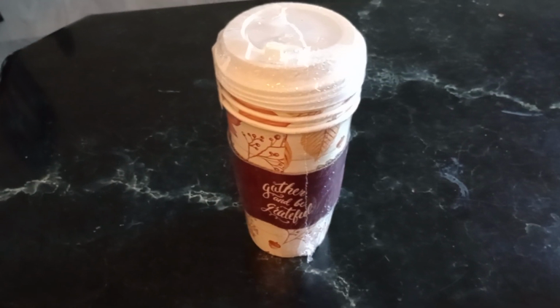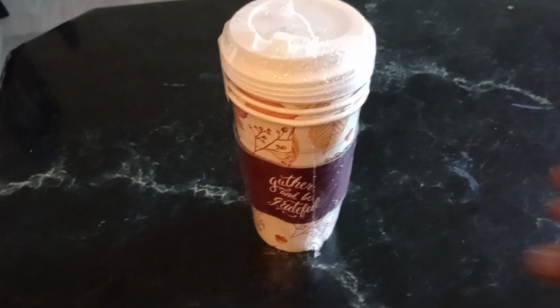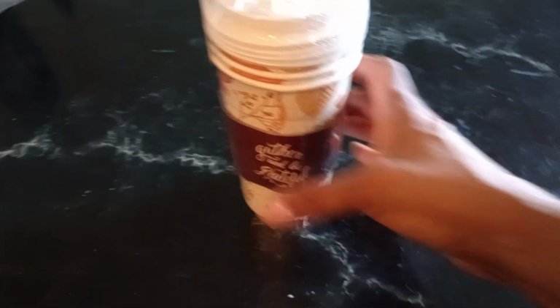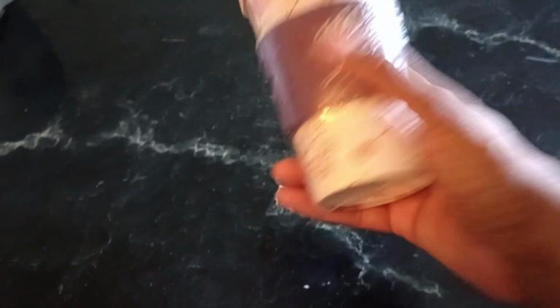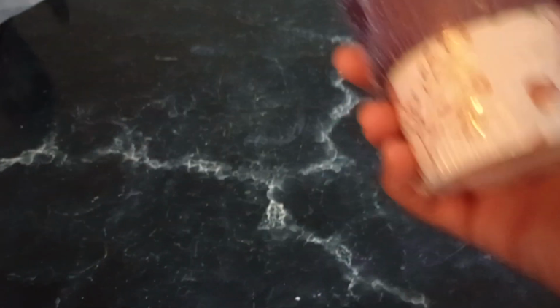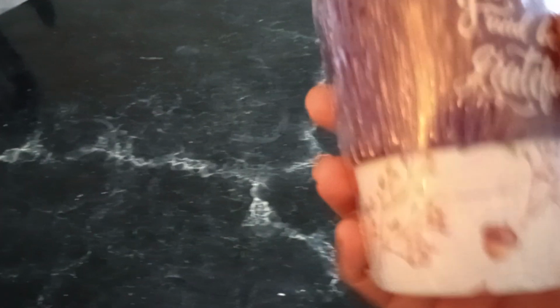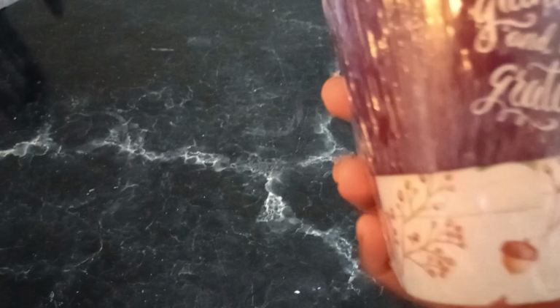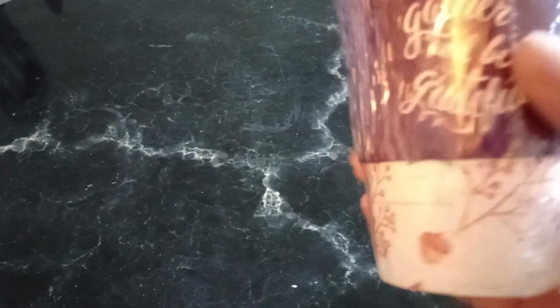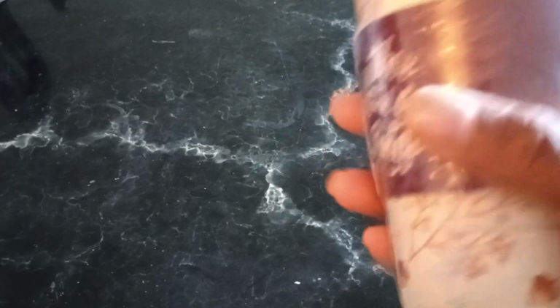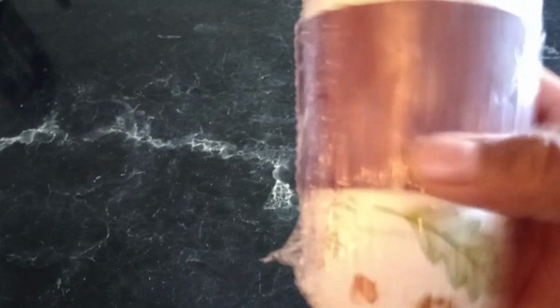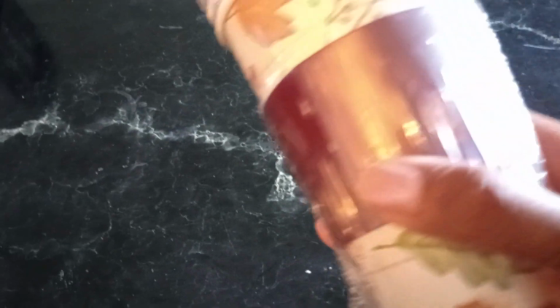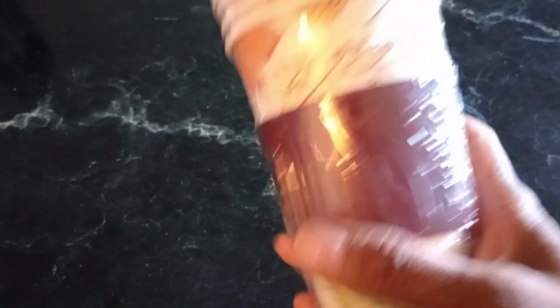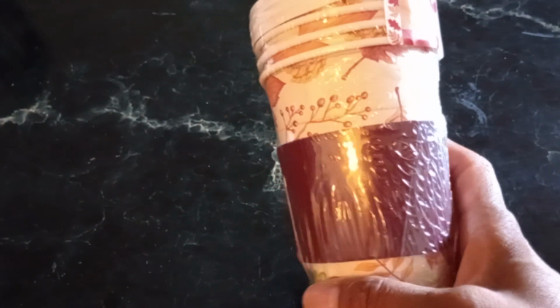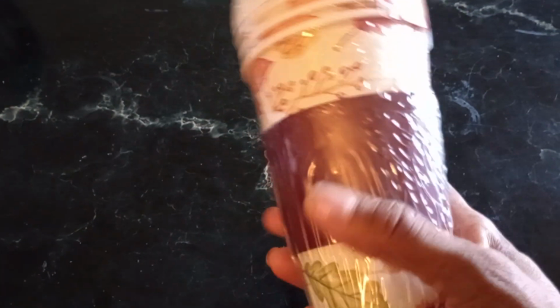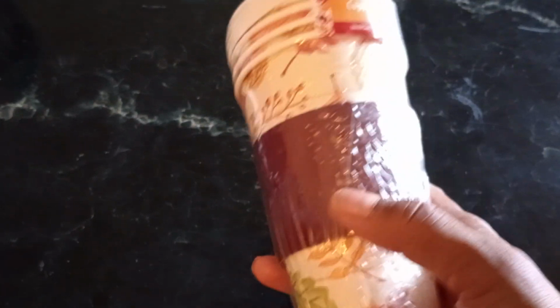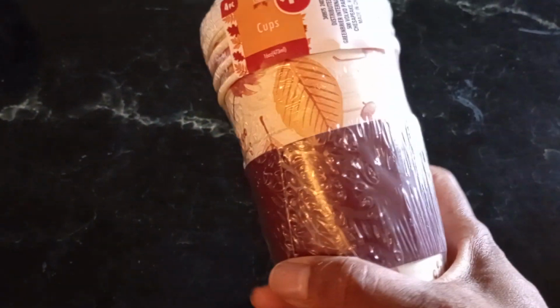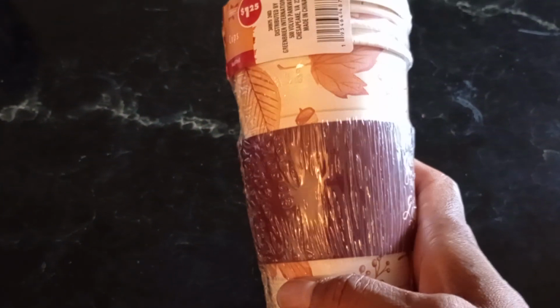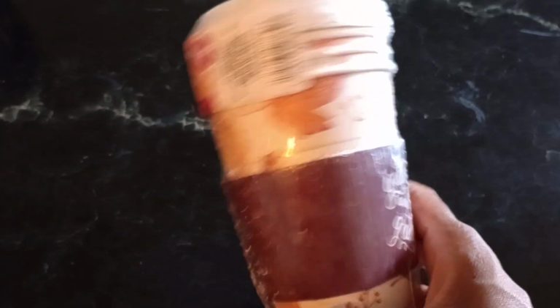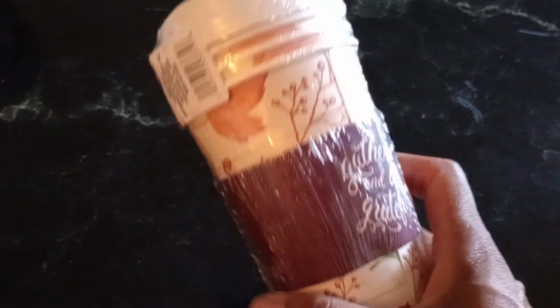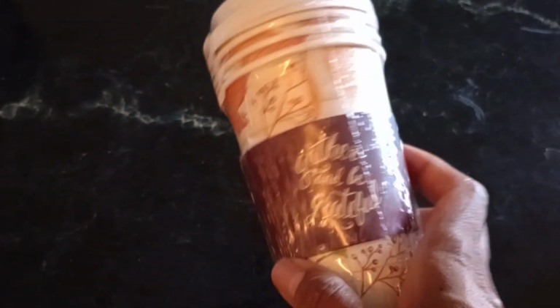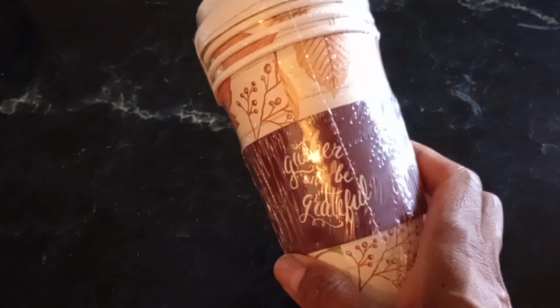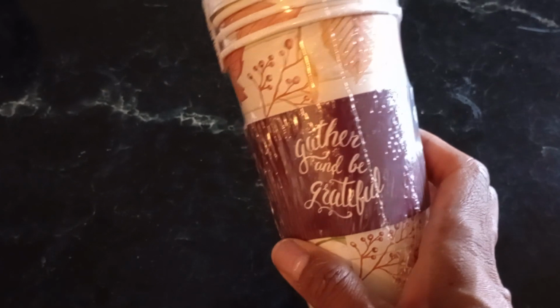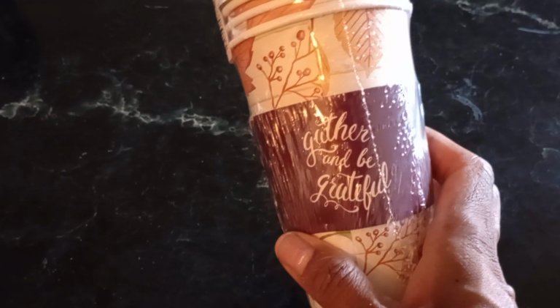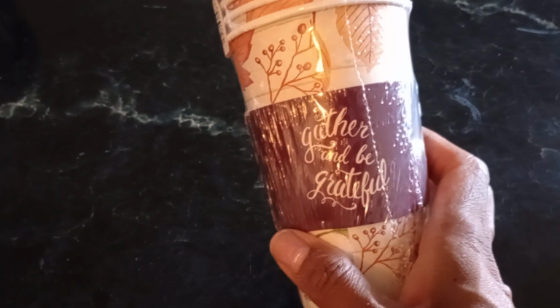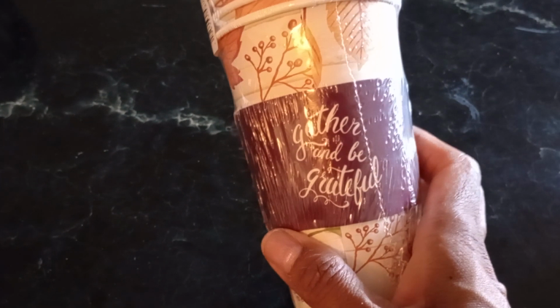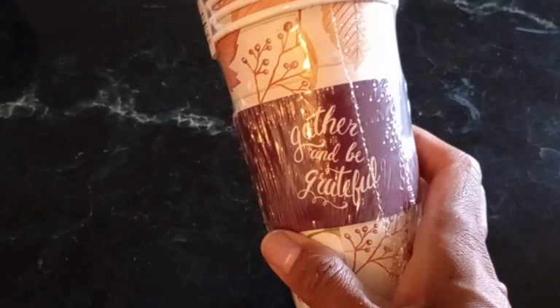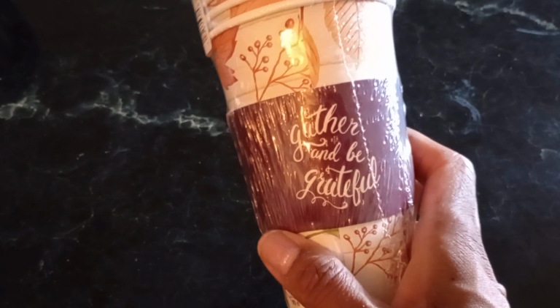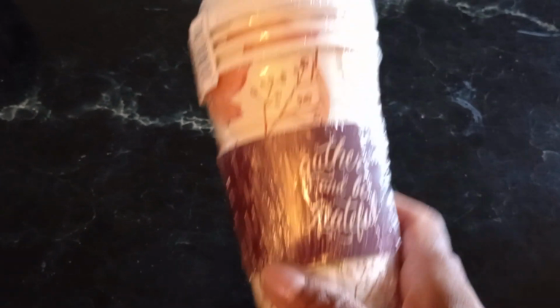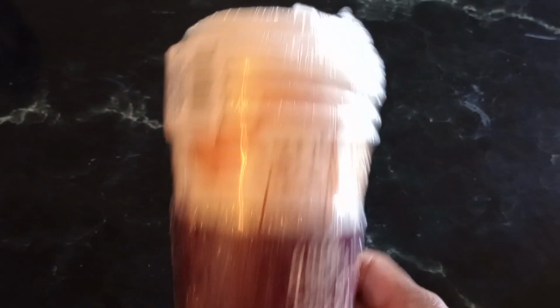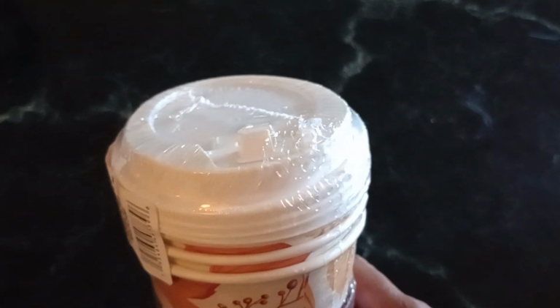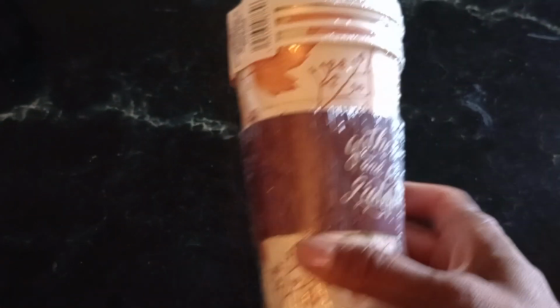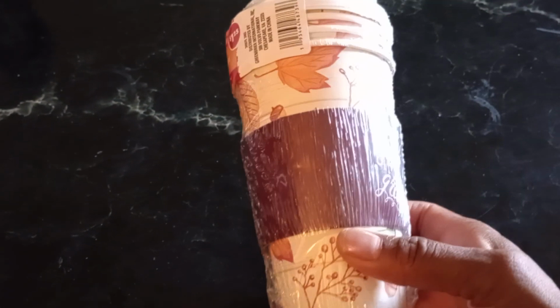Like this little pack of cups here — they look like there's four in here for the fall. It's almost that time, y'all, even if we don't want to admit it. Gather and be grateful. Coffee cups, aren't they the cutest?